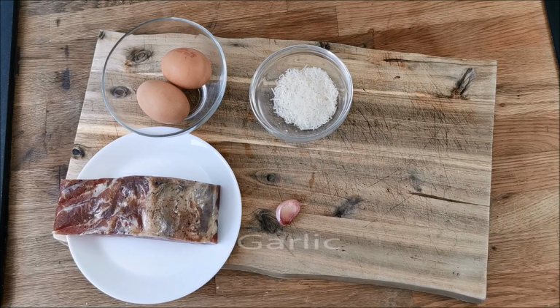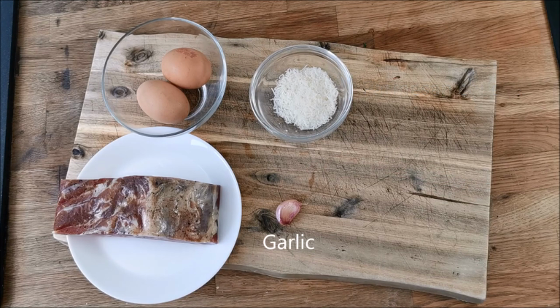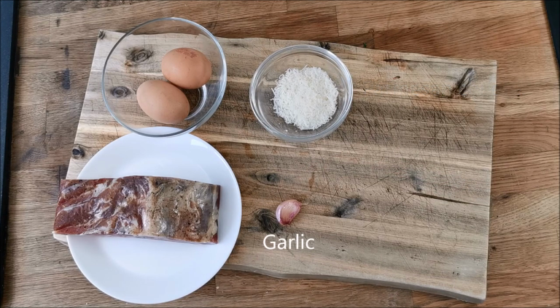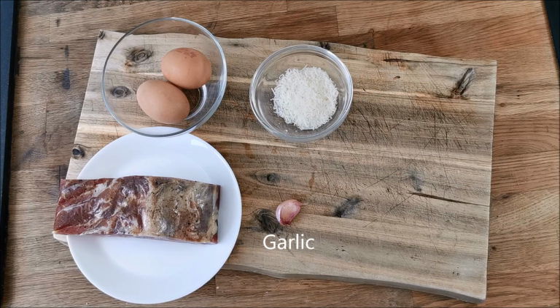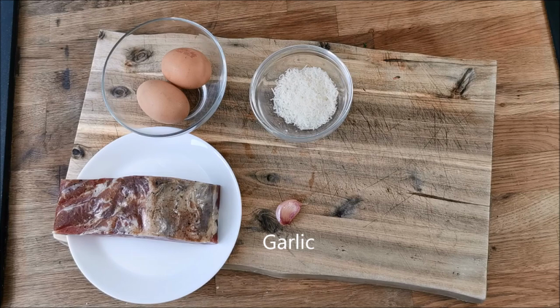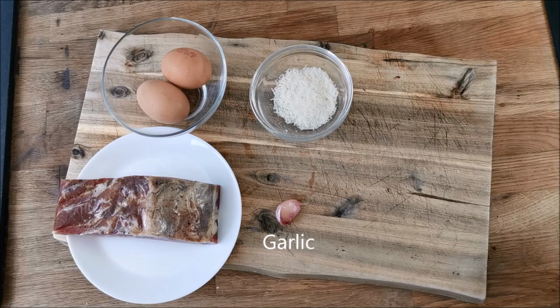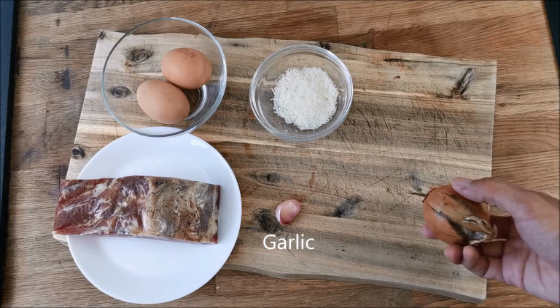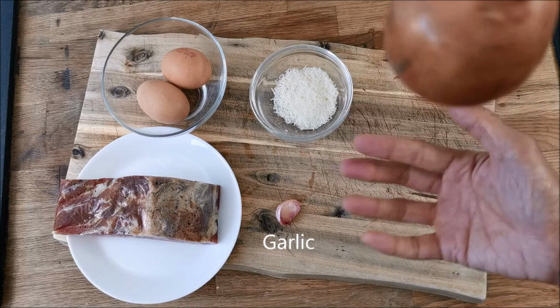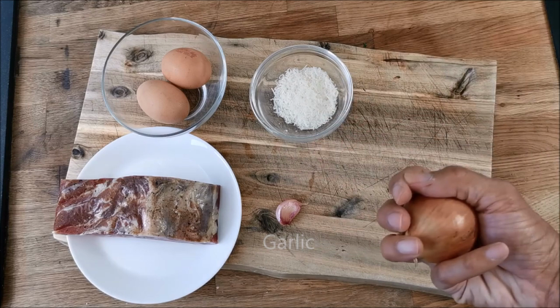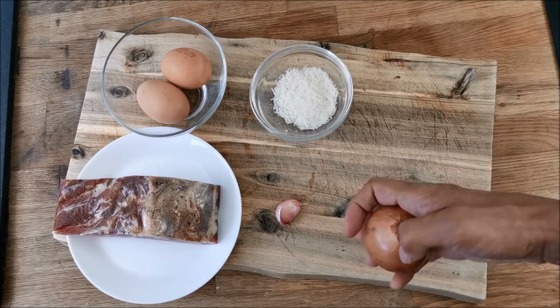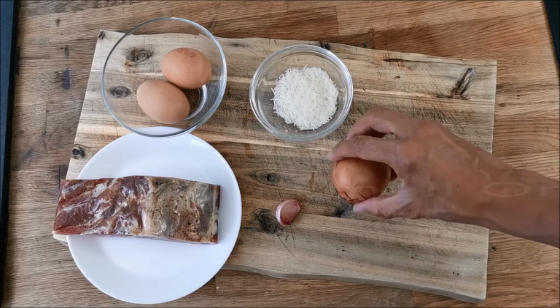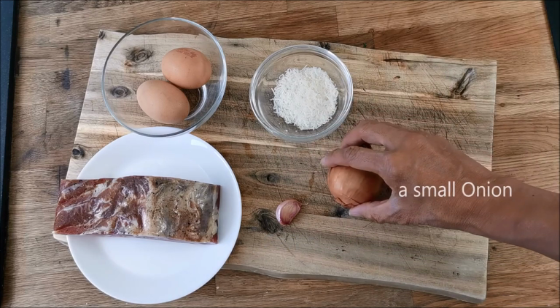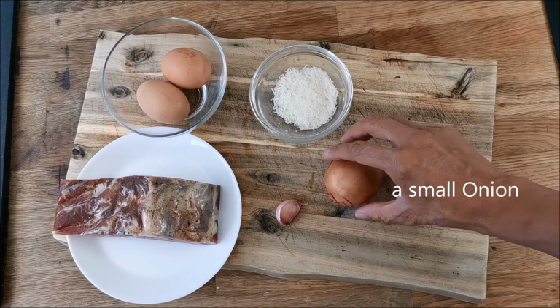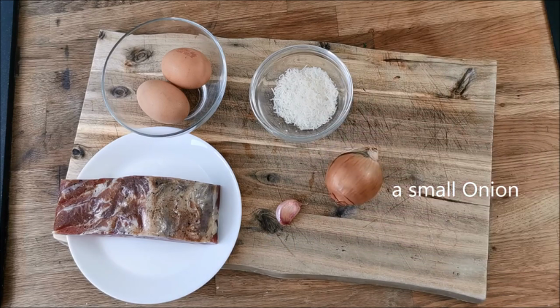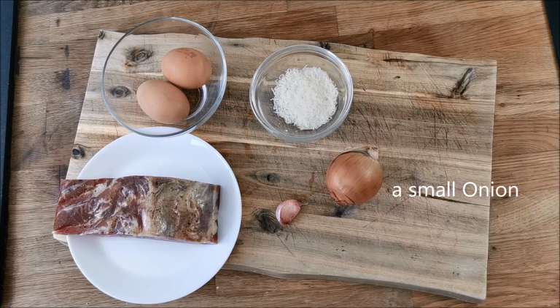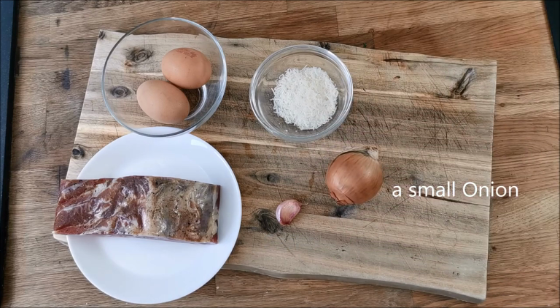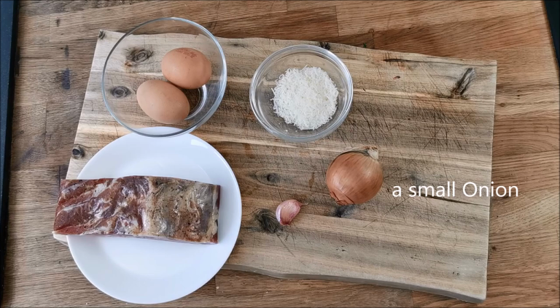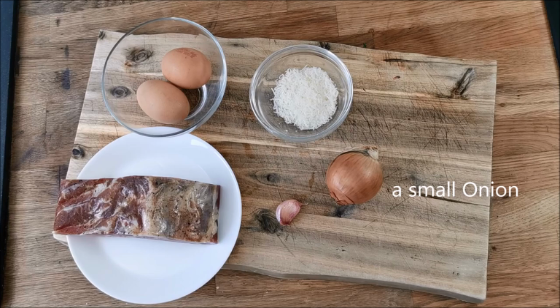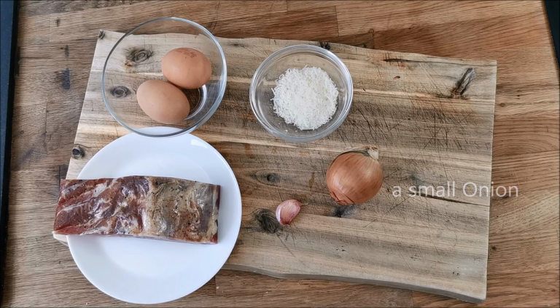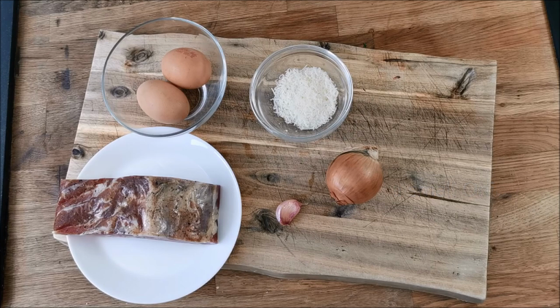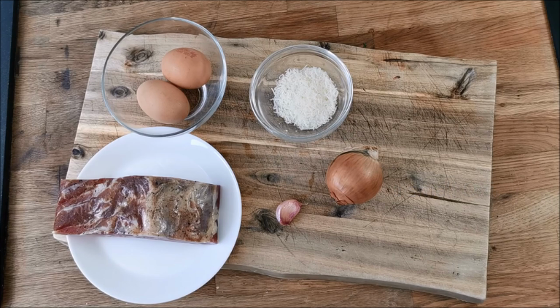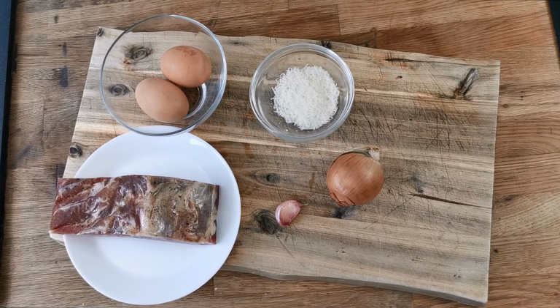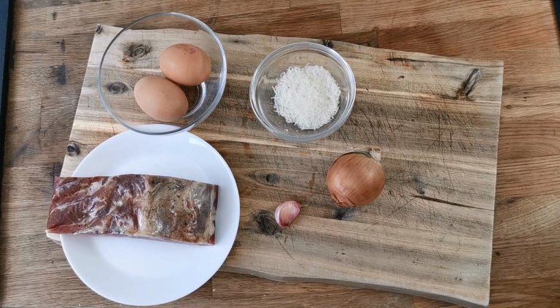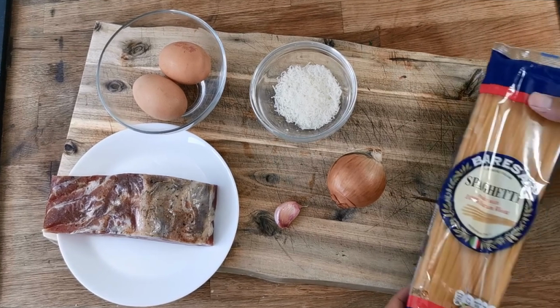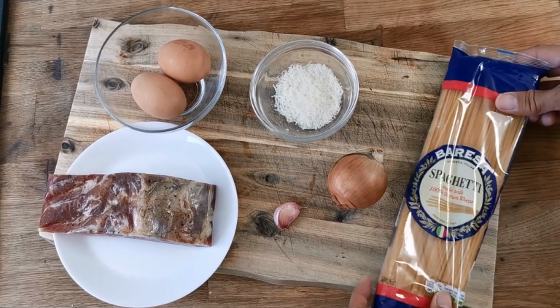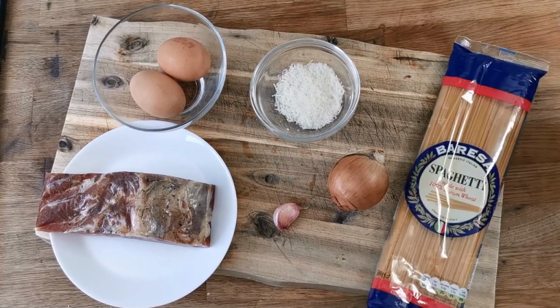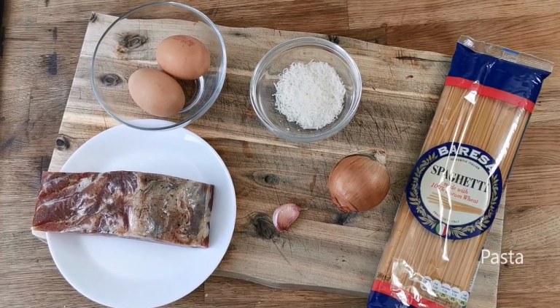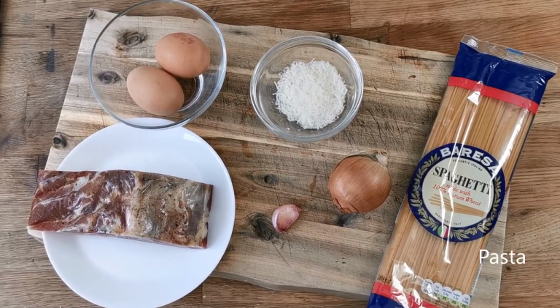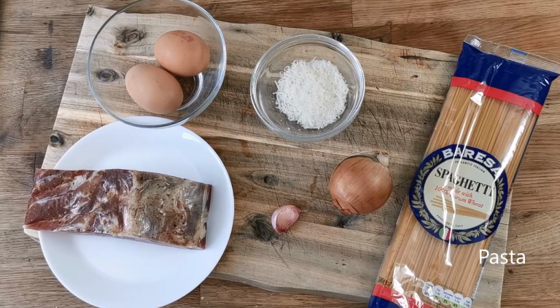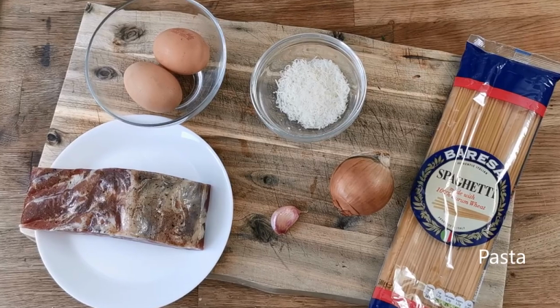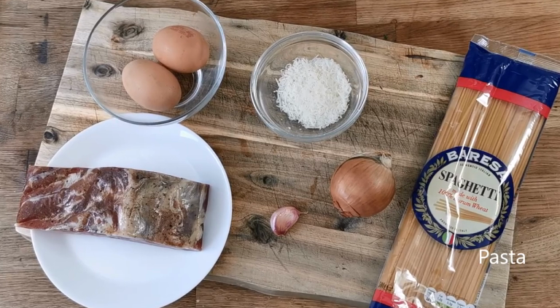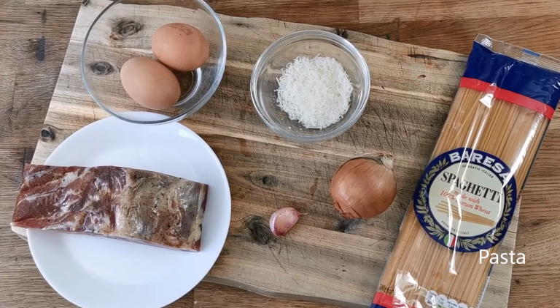A clove of garlic and an onion. Any type of pasta works with this dish but I prefer spaghetti. Of course you'll need some olive oil and salt and pepper.